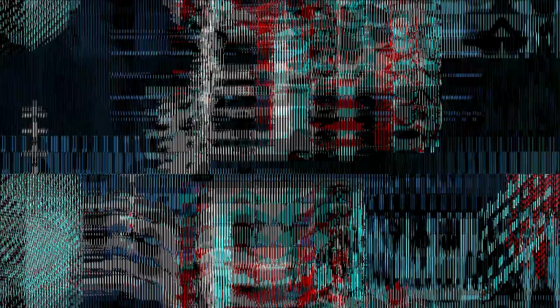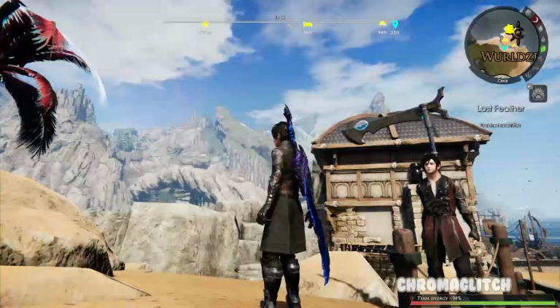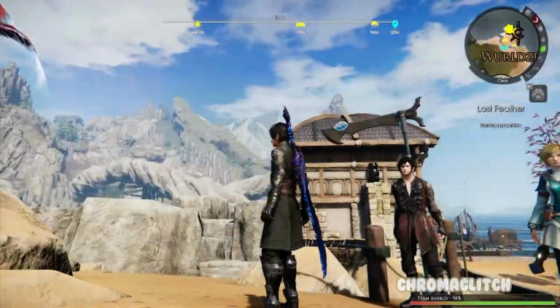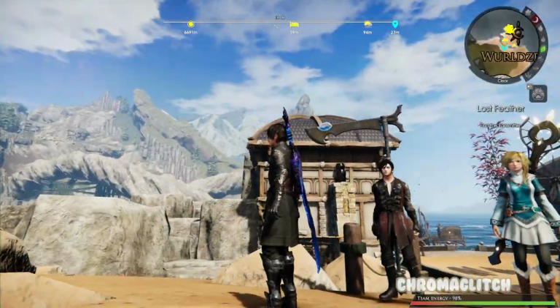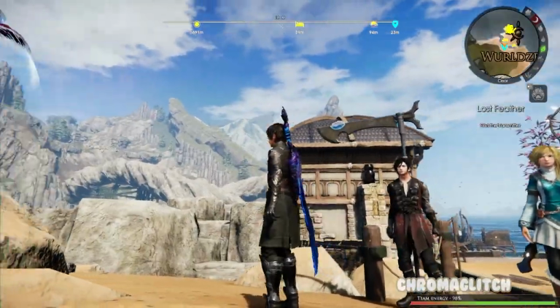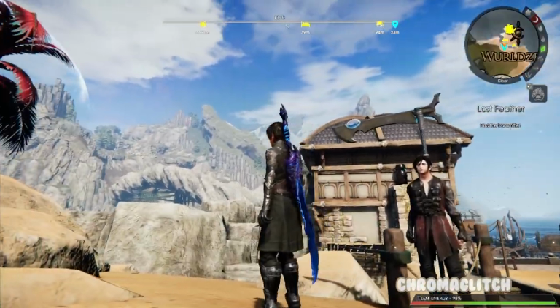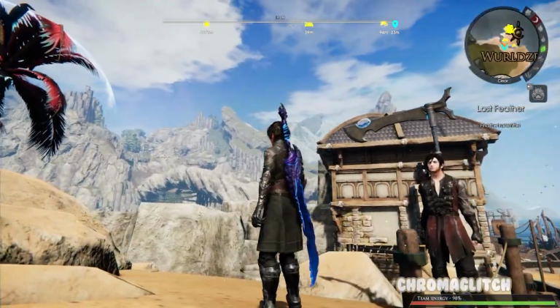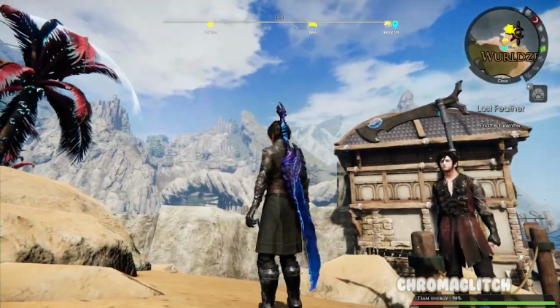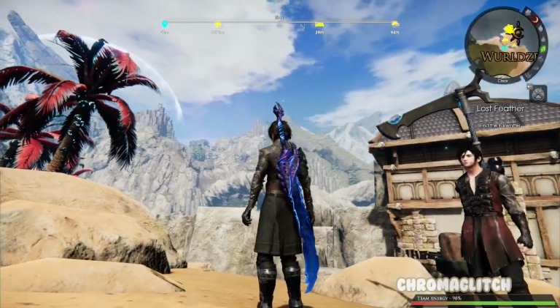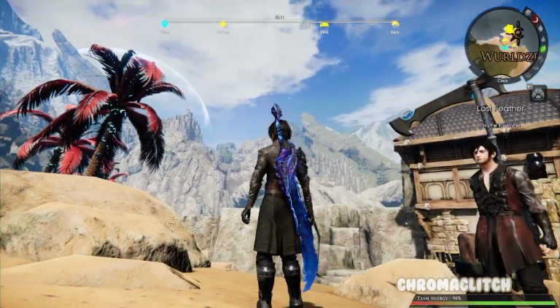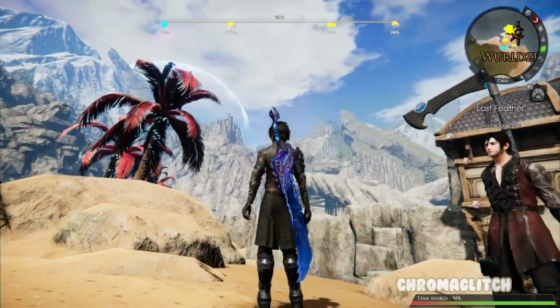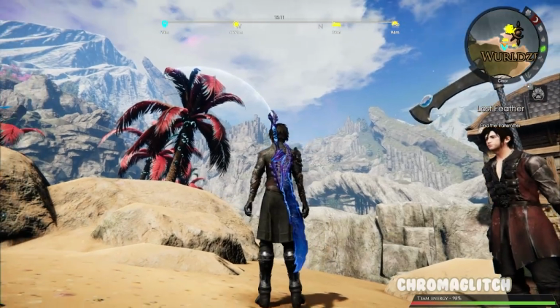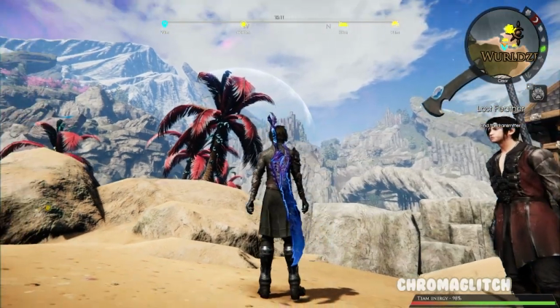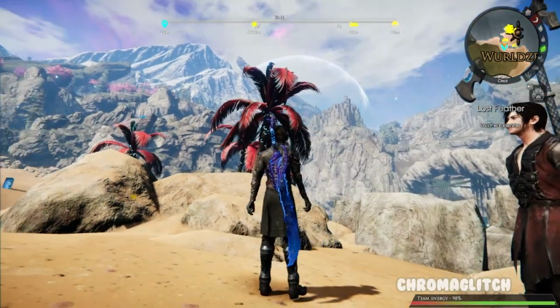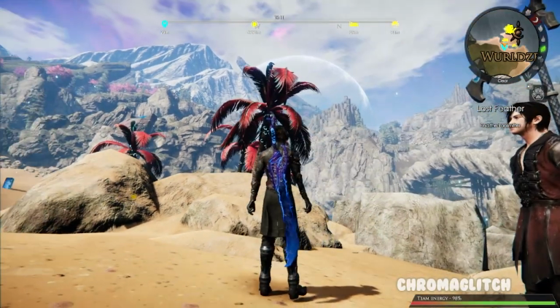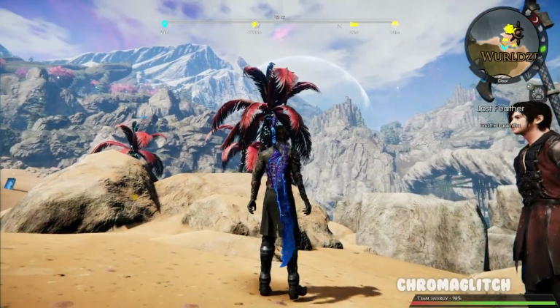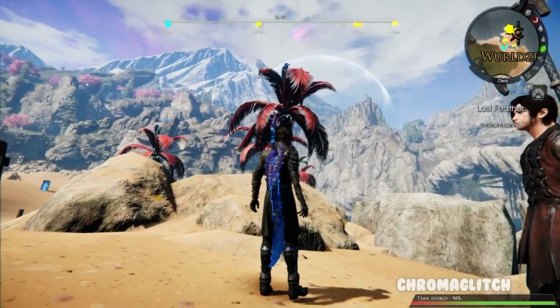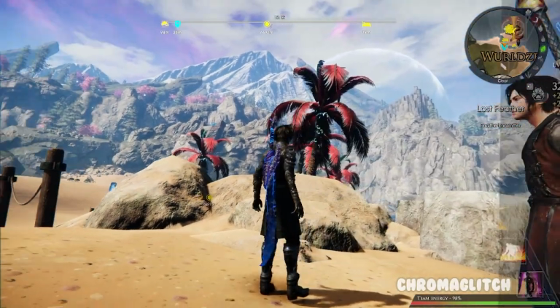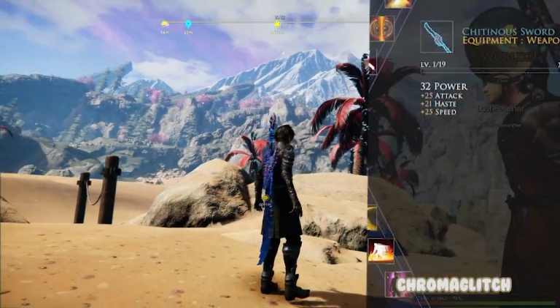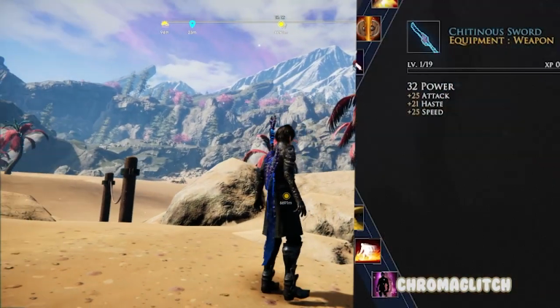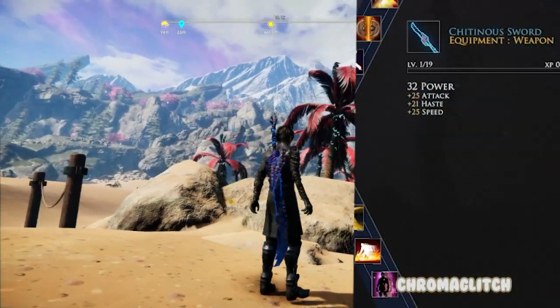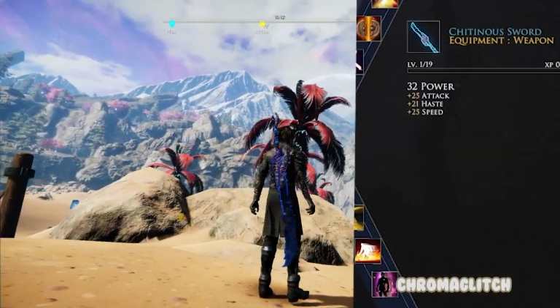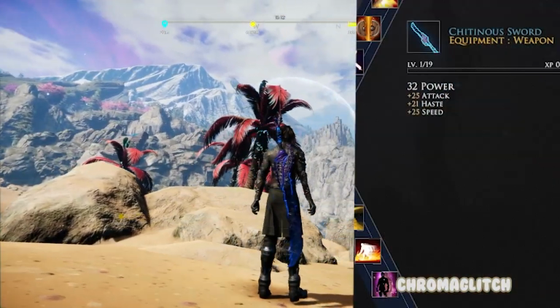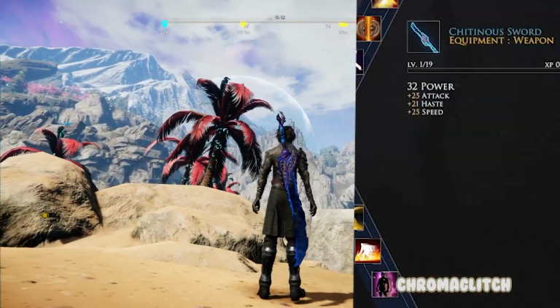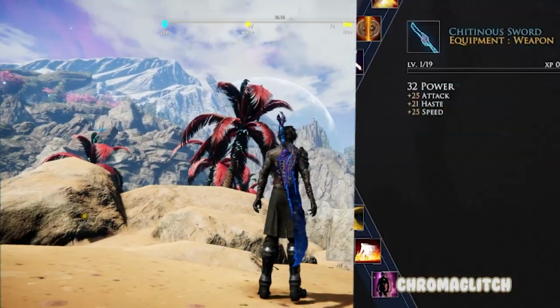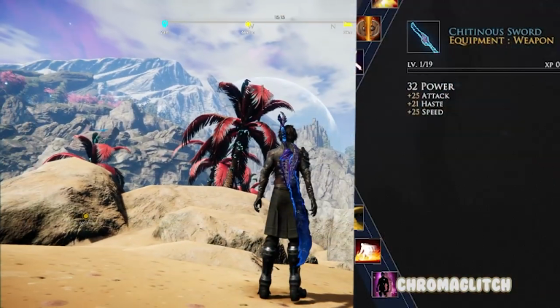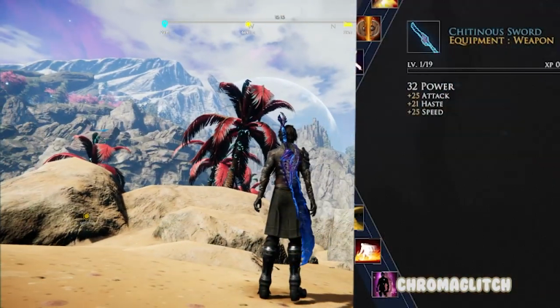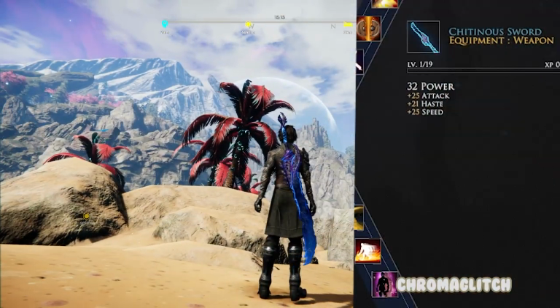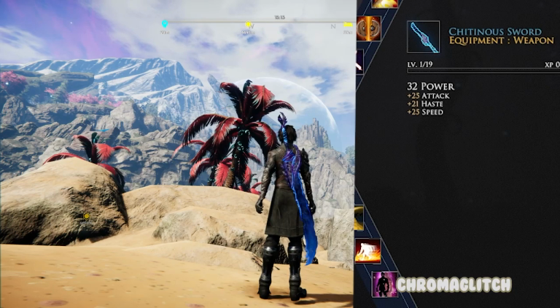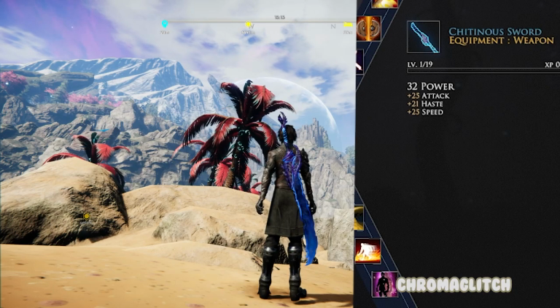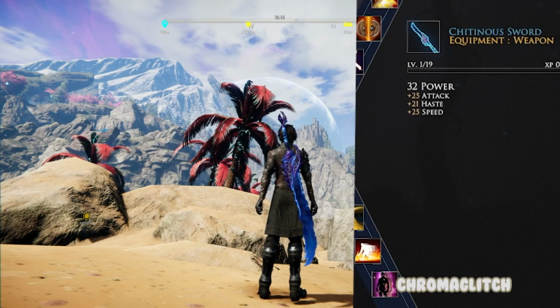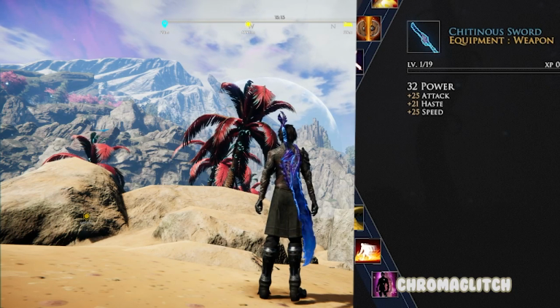Hey everyone, it's Shirt of Chromaglitch and today I'm going to show you how to get the Chitinous Sword in Edge of Eternity. The Chitinous Sword has 32 power and adds 25 to attack and speed and 21 to haste.